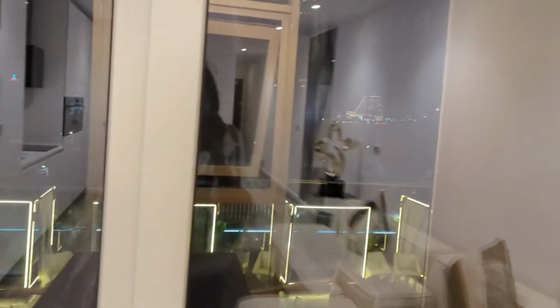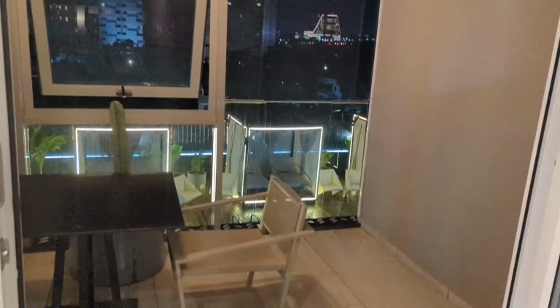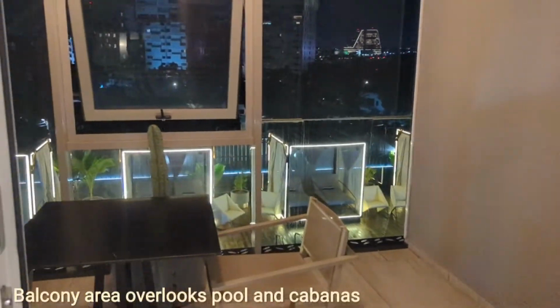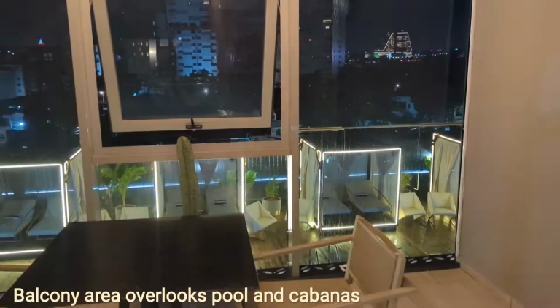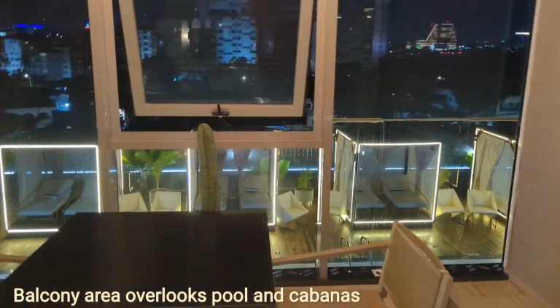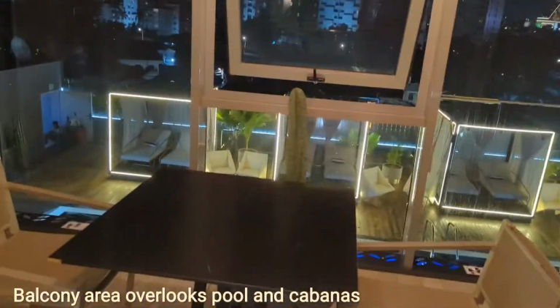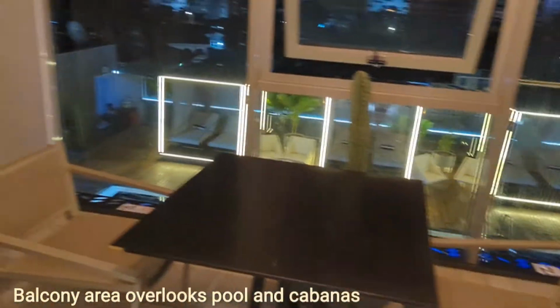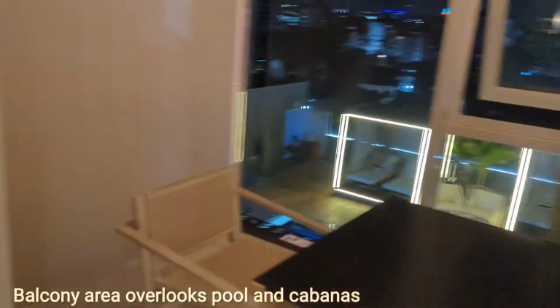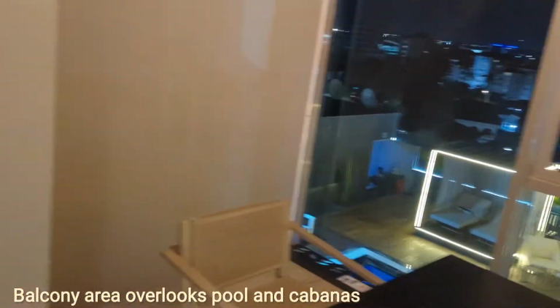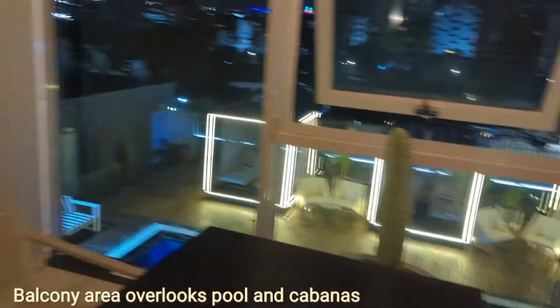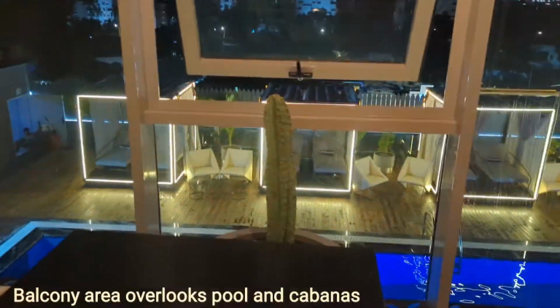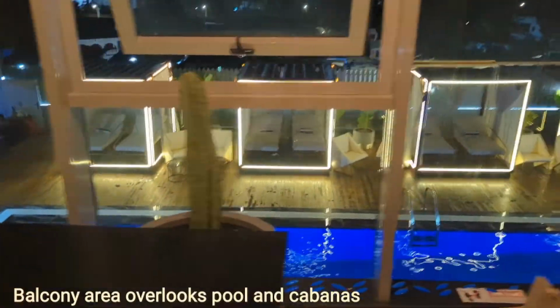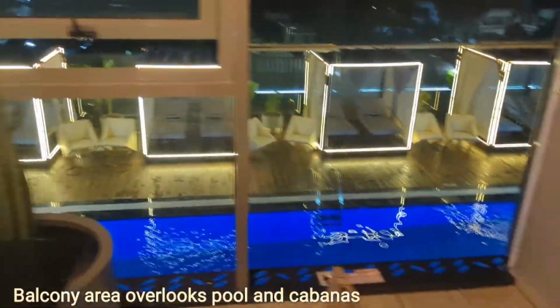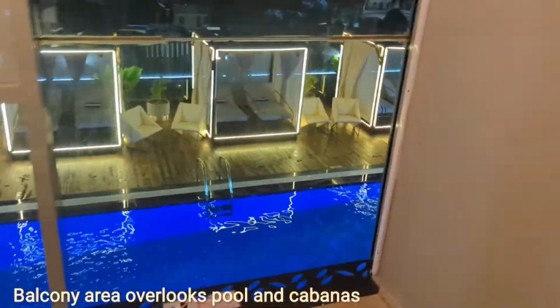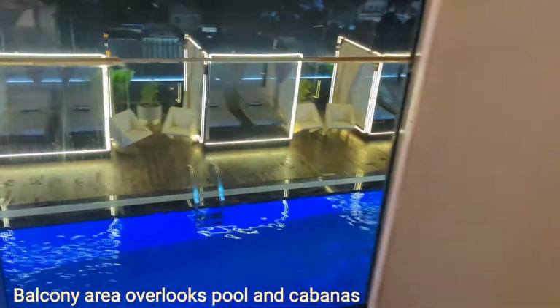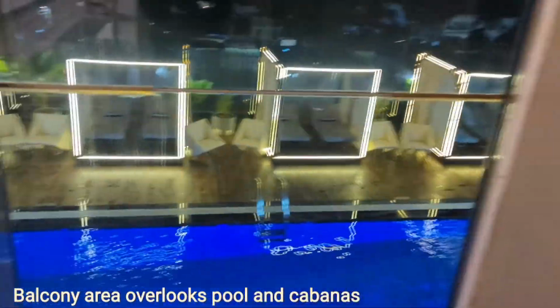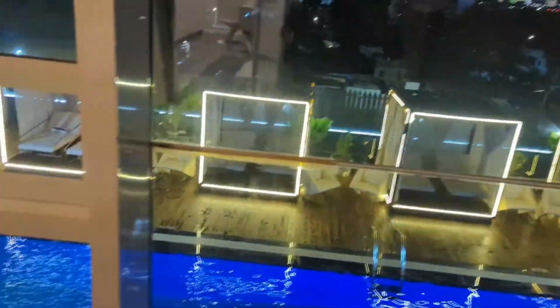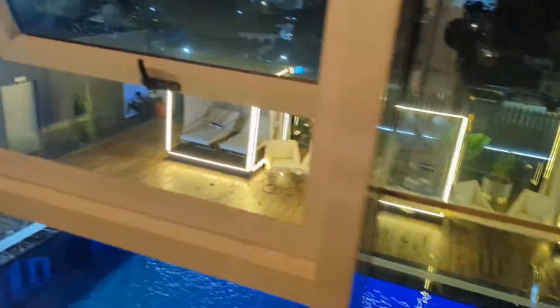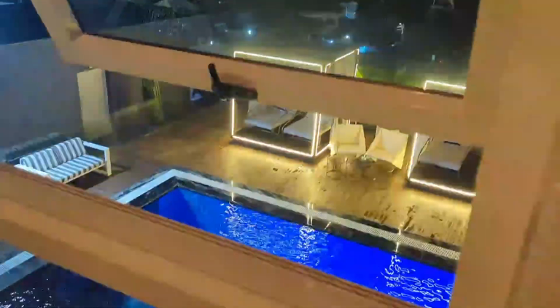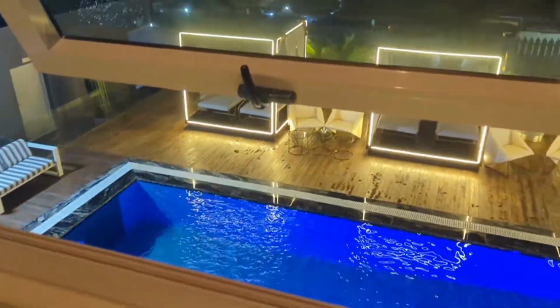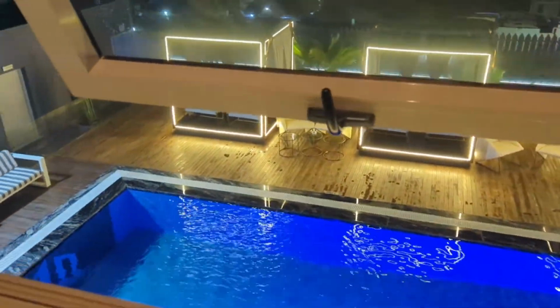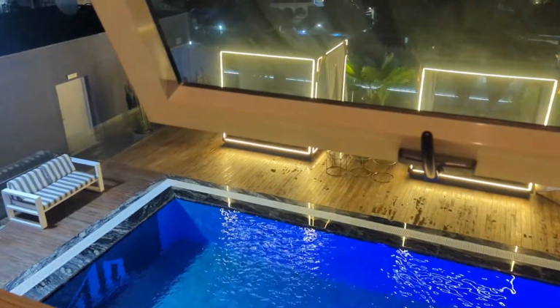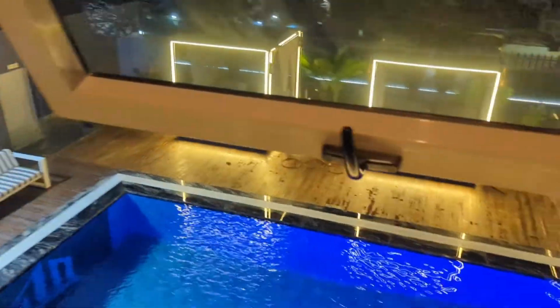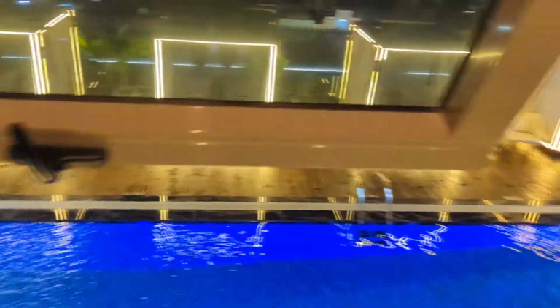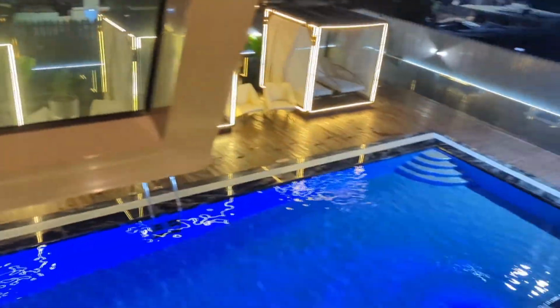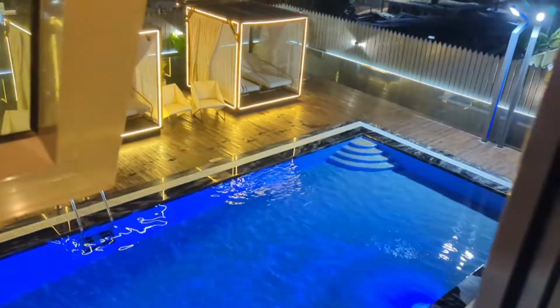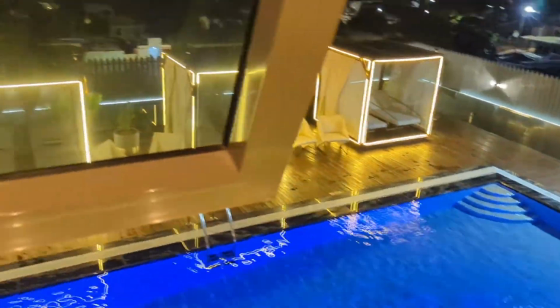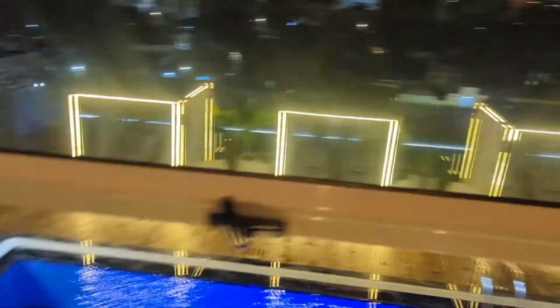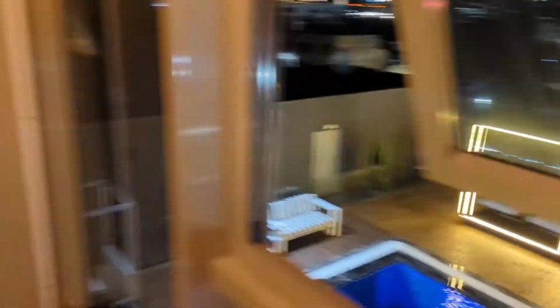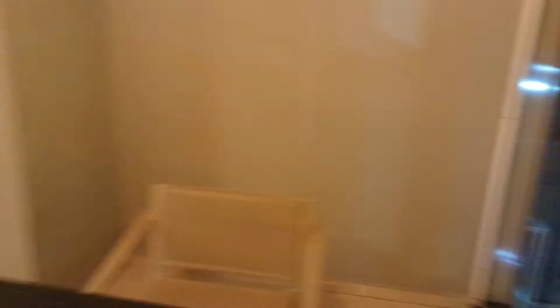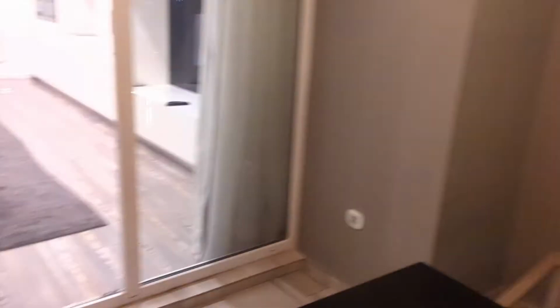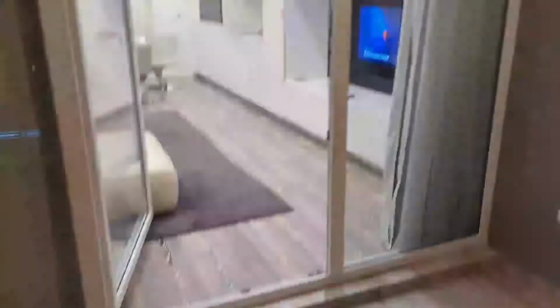The patio or balcony area overlooks the pool and the cabanas. It was actually quite heated in that little location, but it was quite cozy at the same time, and there was a cactus plant.